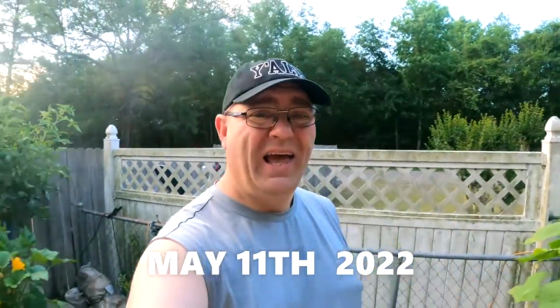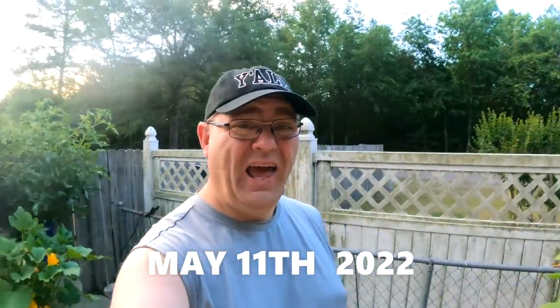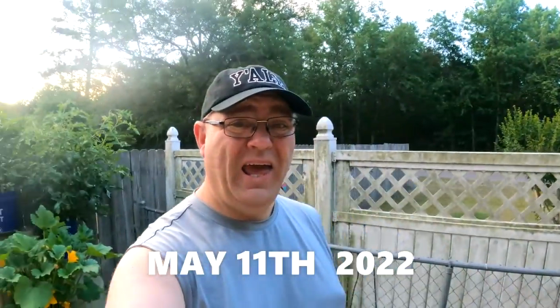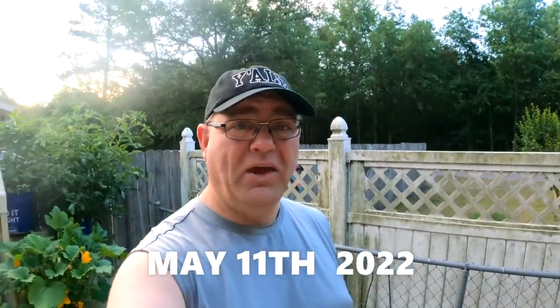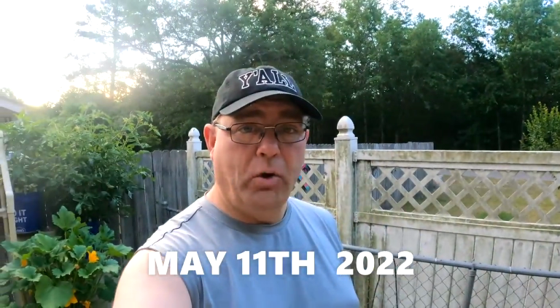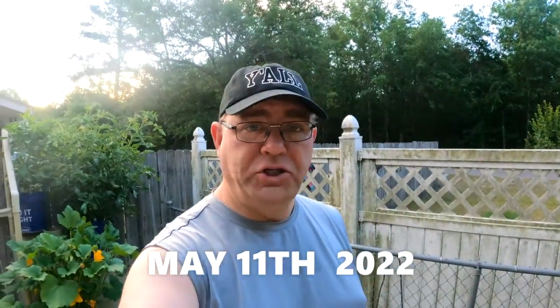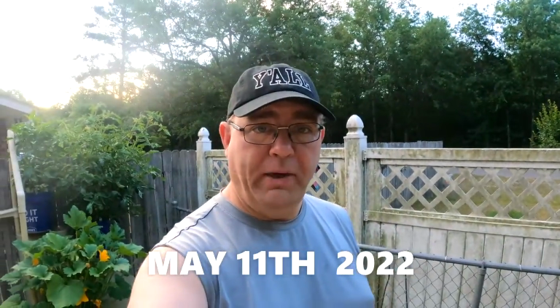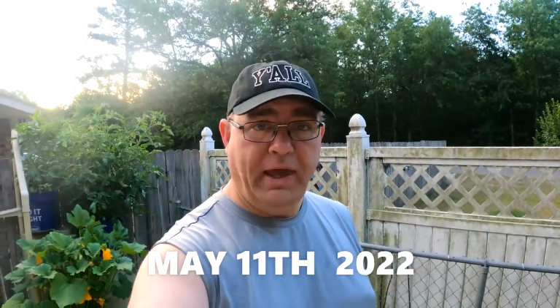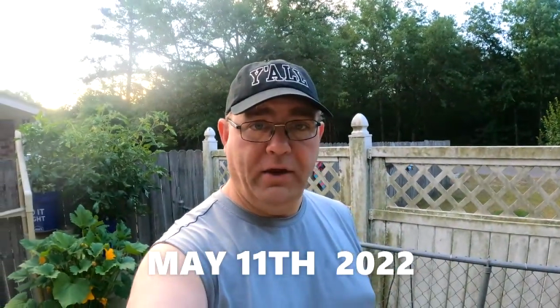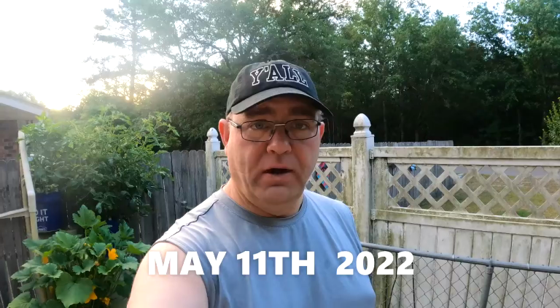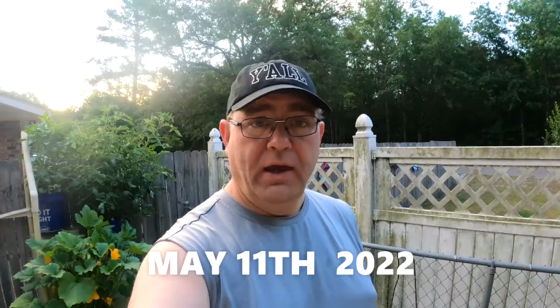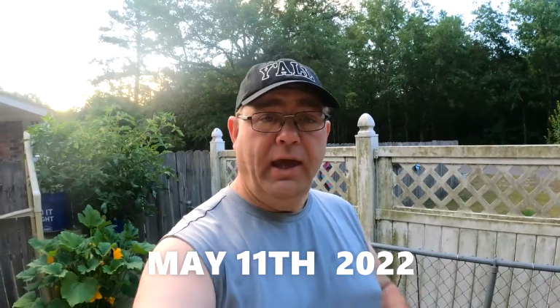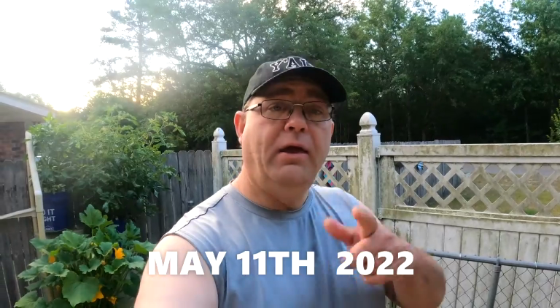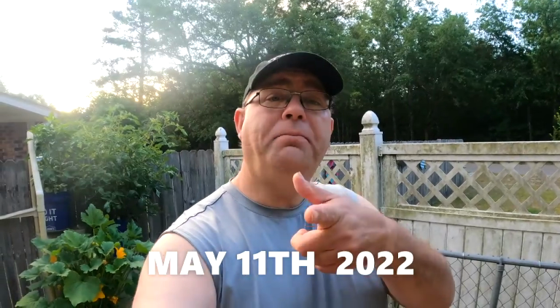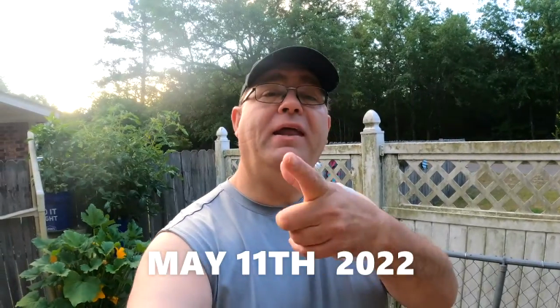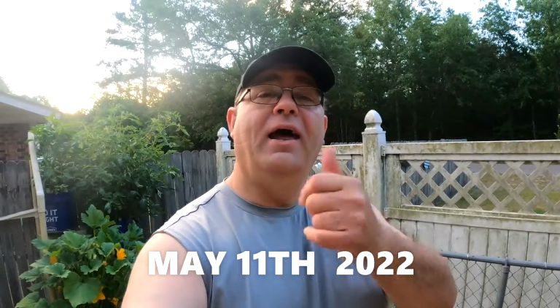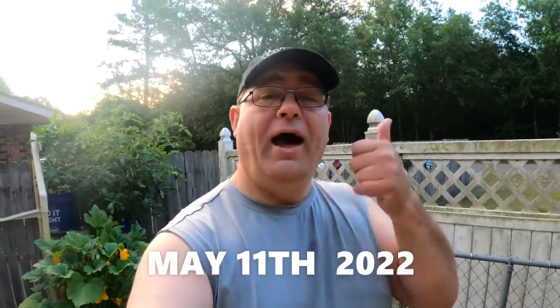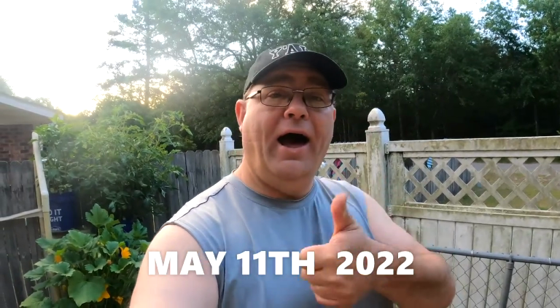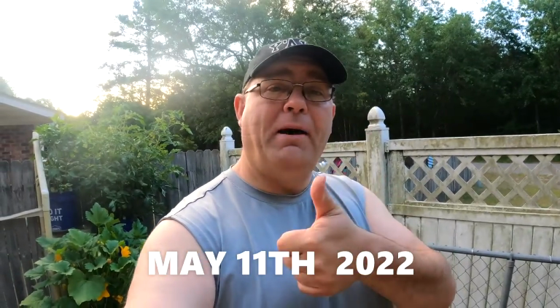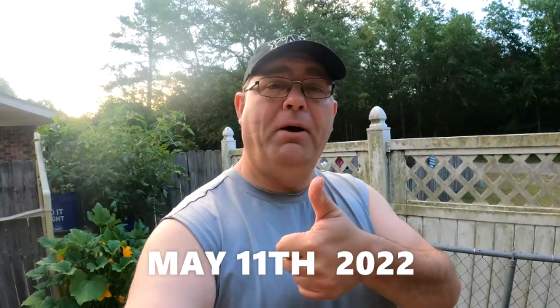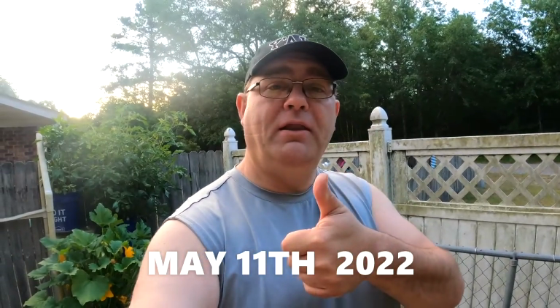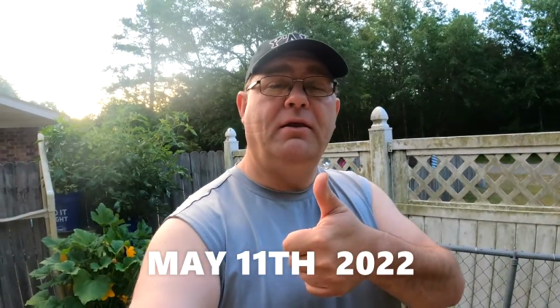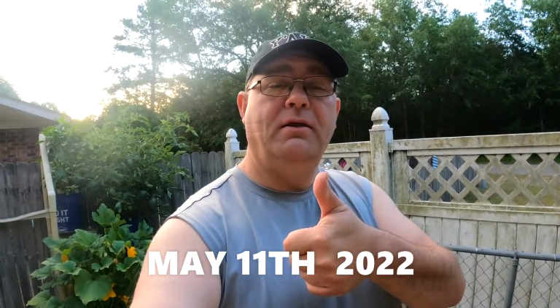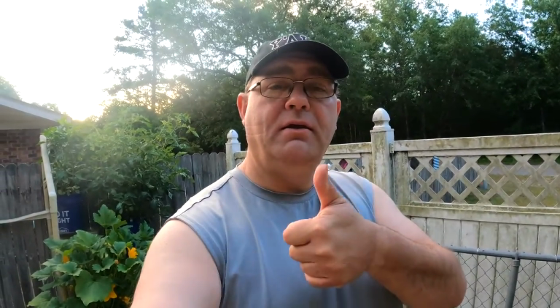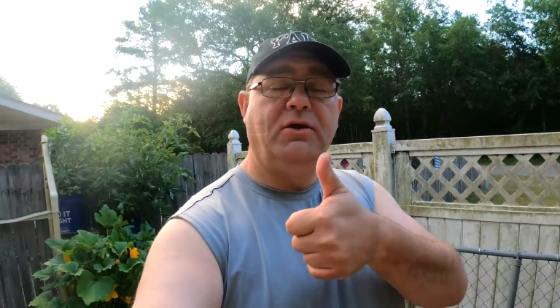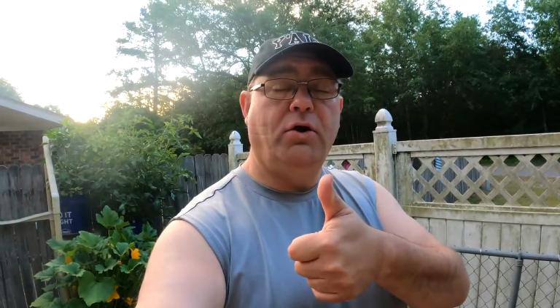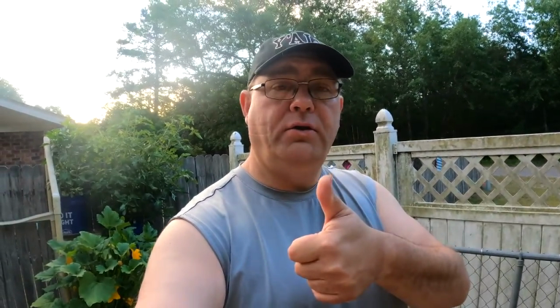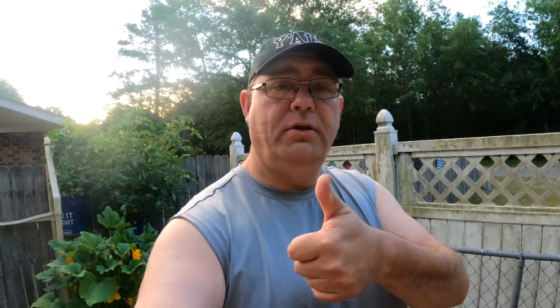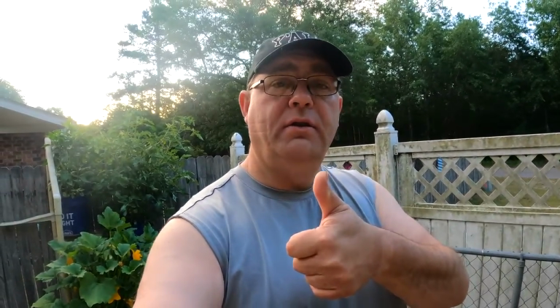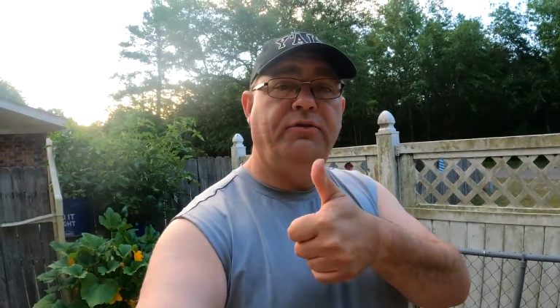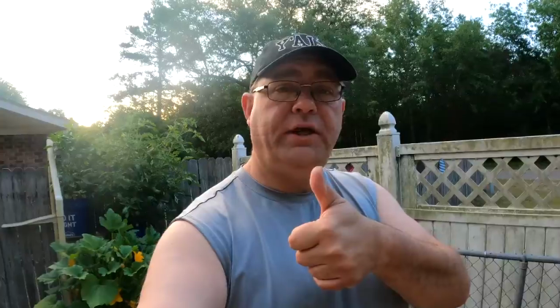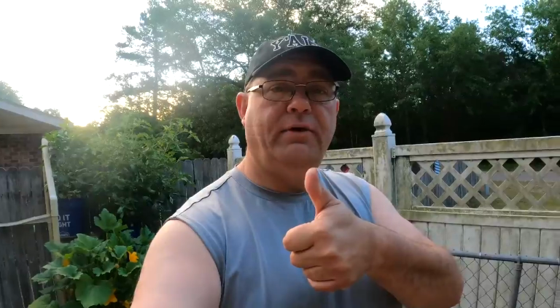Hey, good morning. GeoMadCat here, and I've got an update on my bucket garden. Let's check it out.